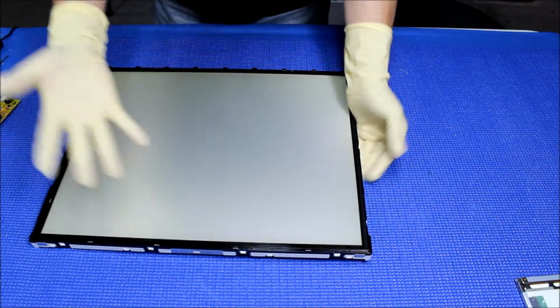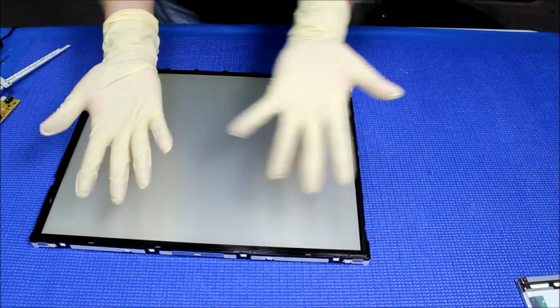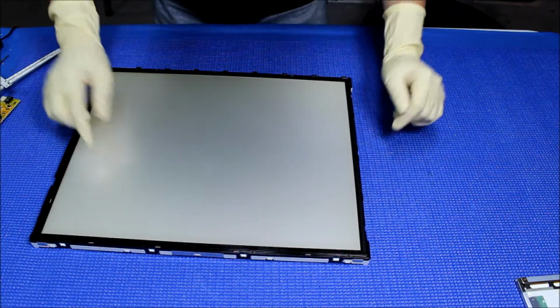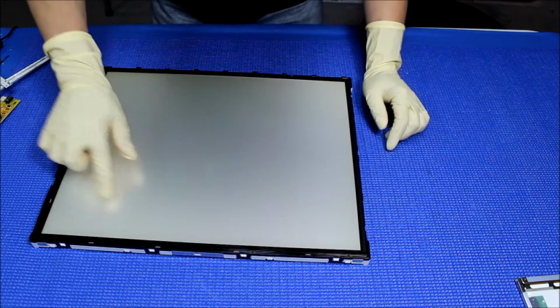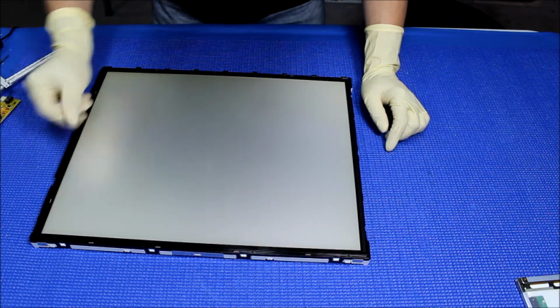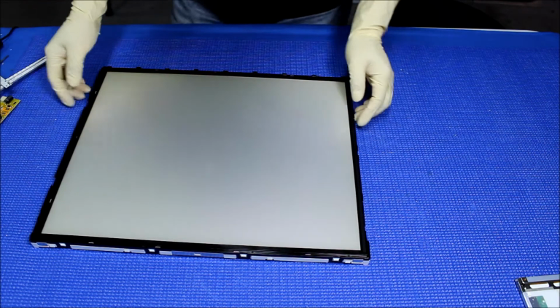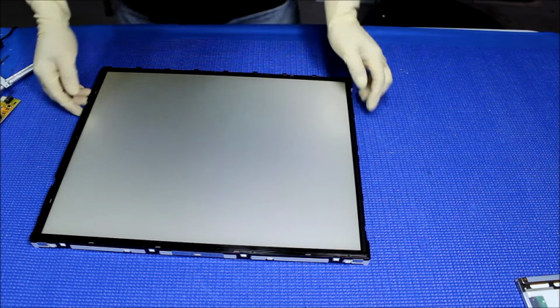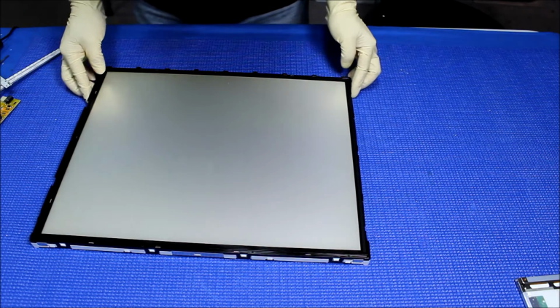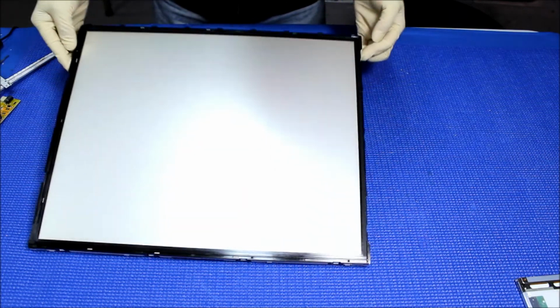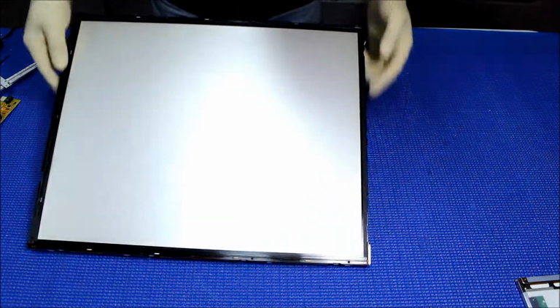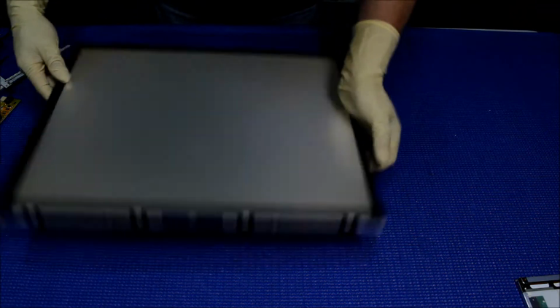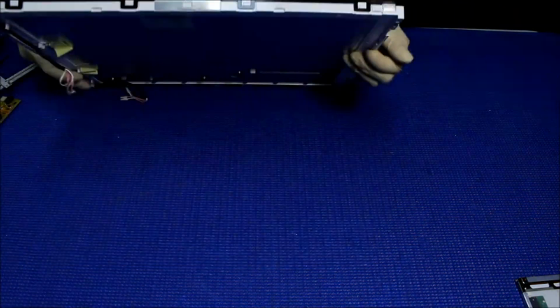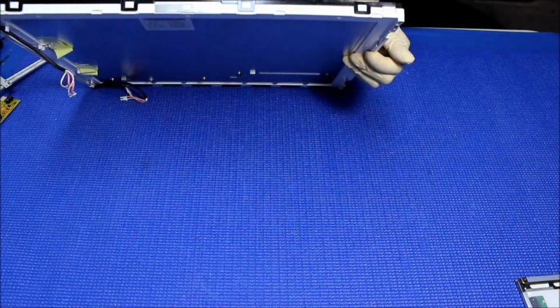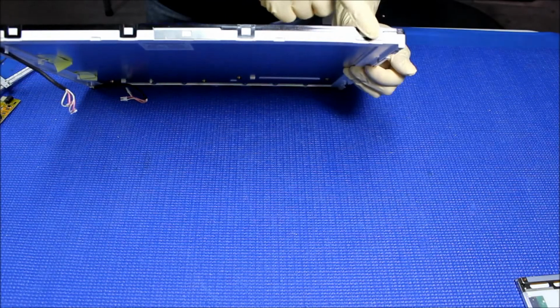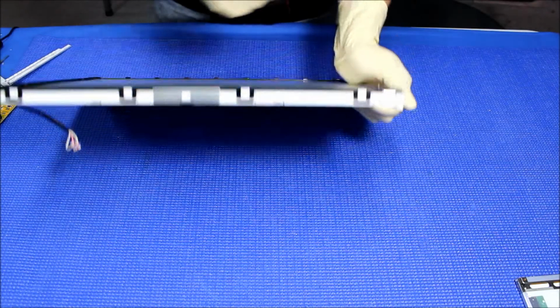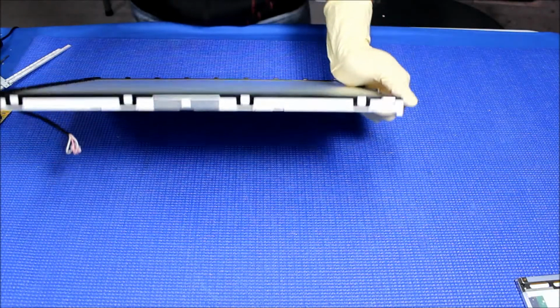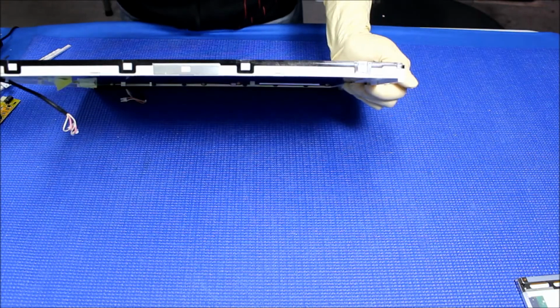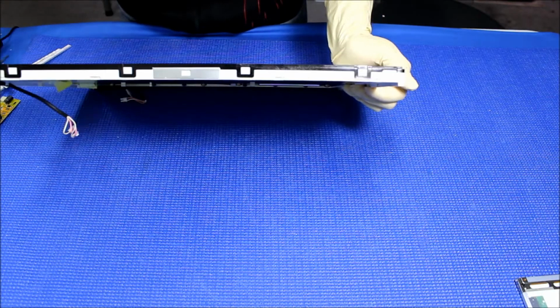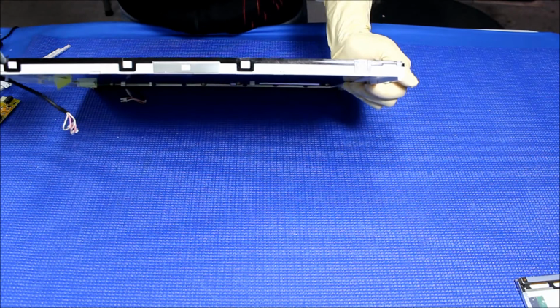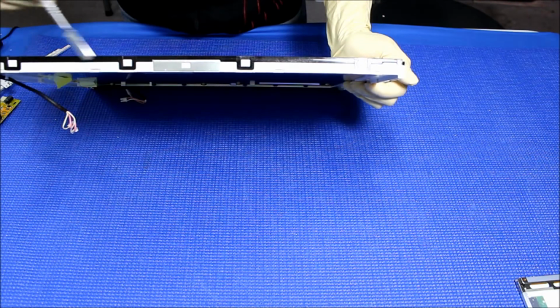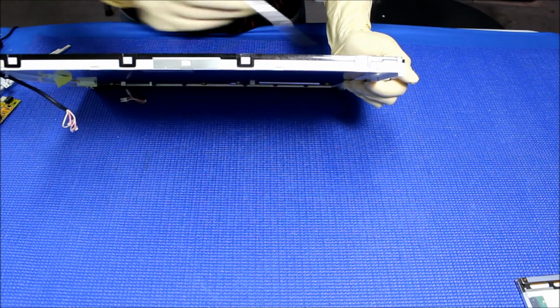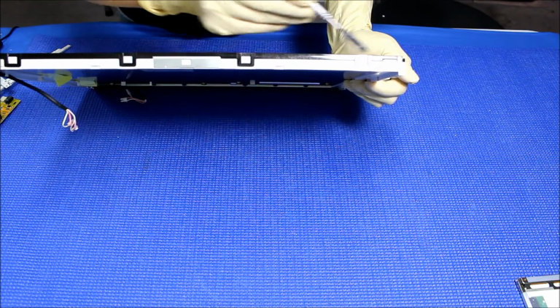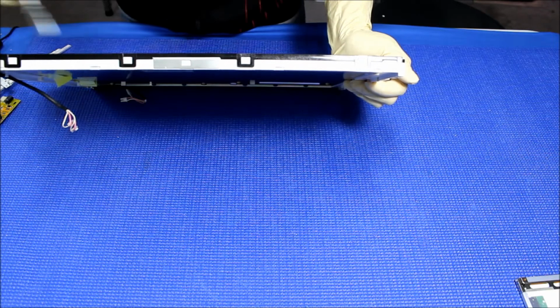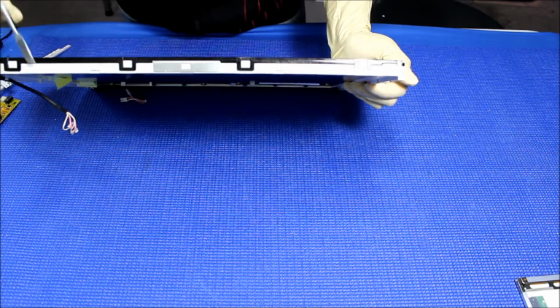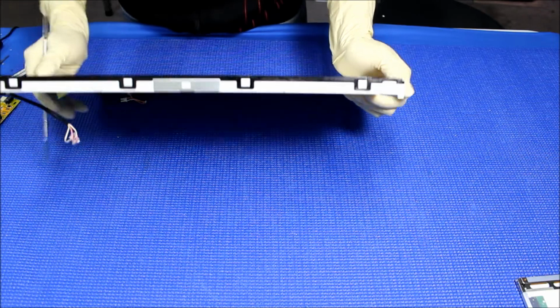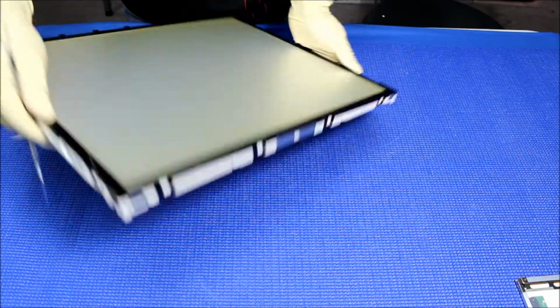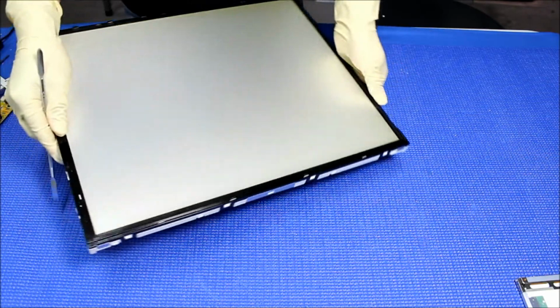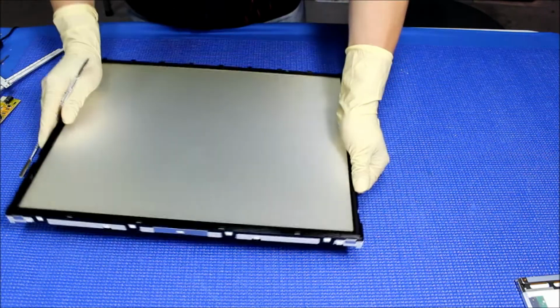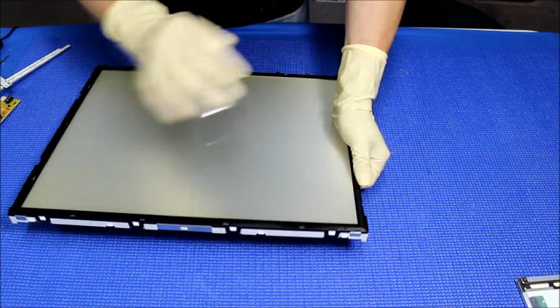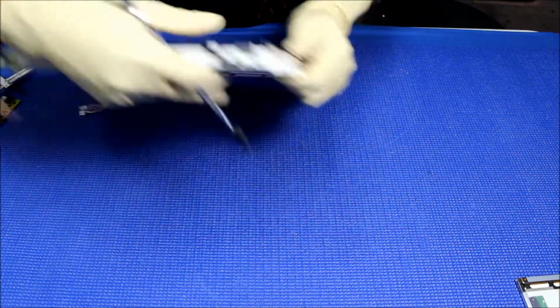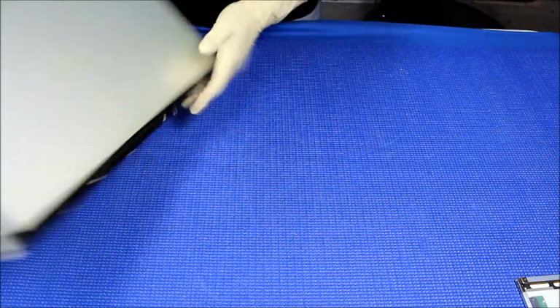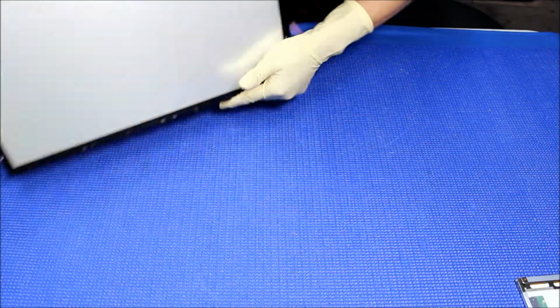That's why I wear a glove — I don't want to leave my fingerprints here. So let's take a look. In order to remove this lamp and this clip, we have to take out this plastic film. Take it out.